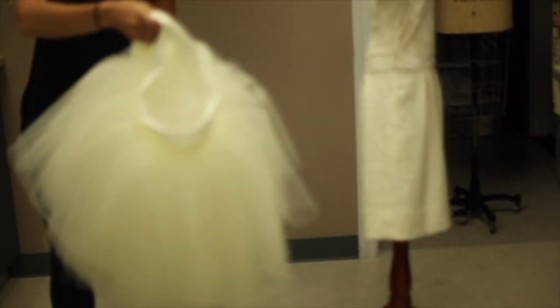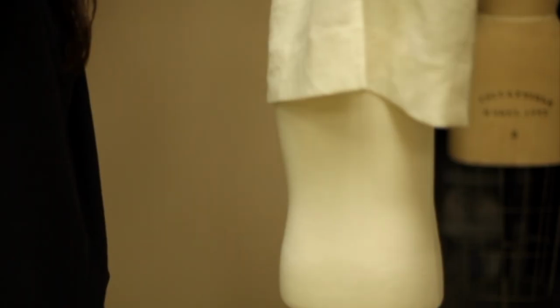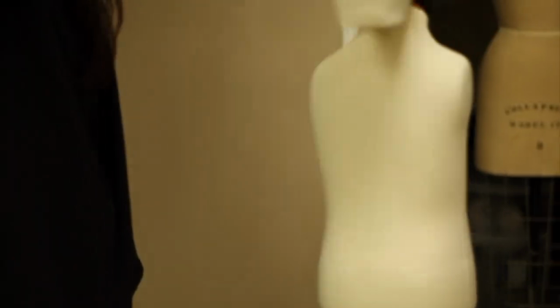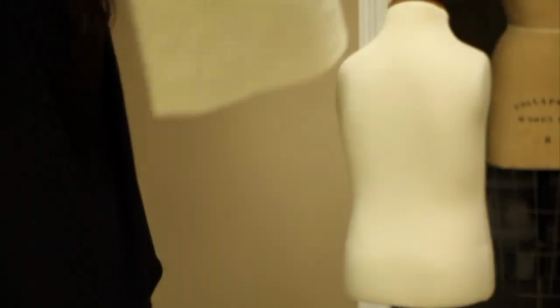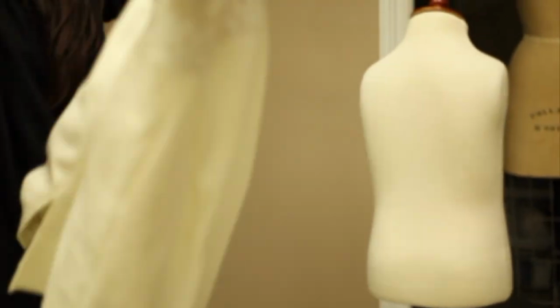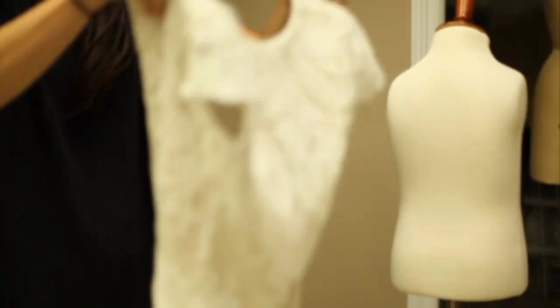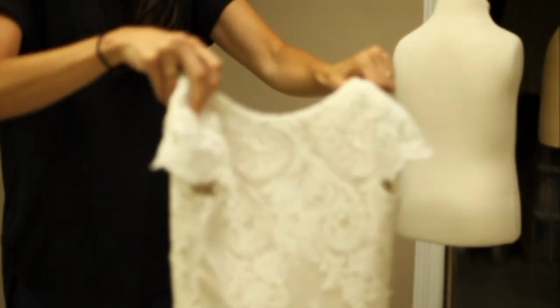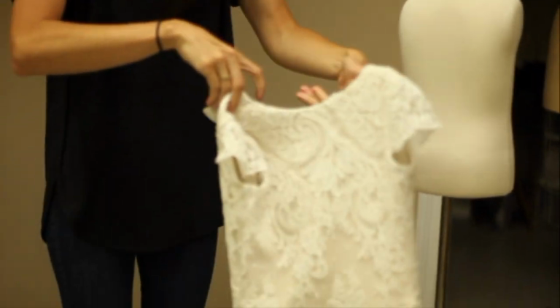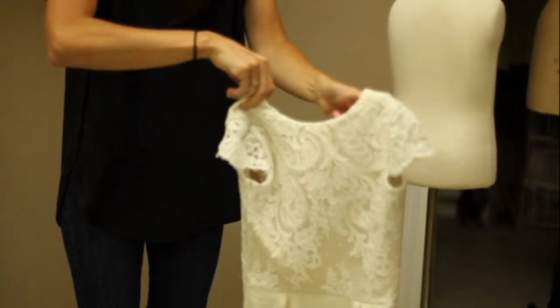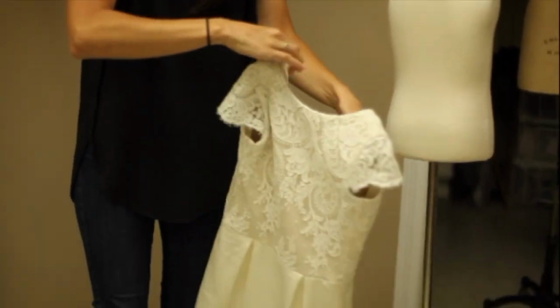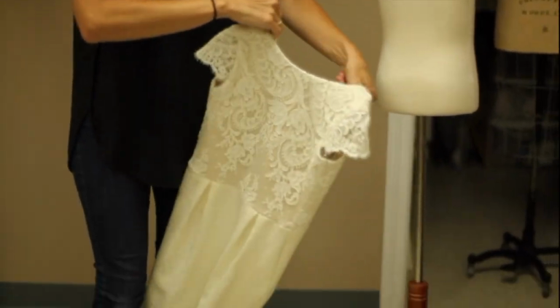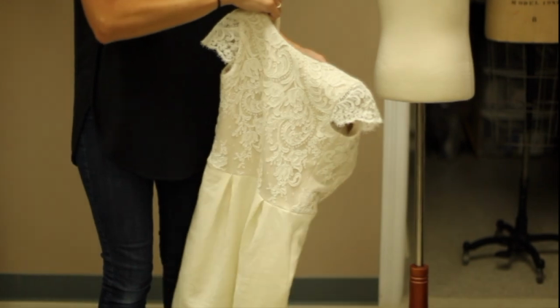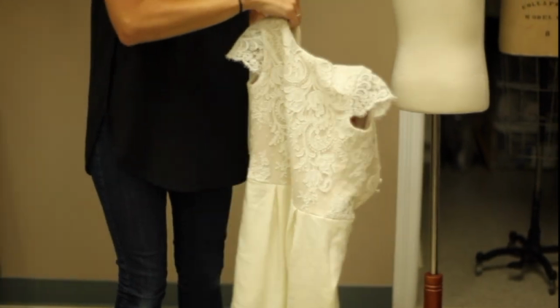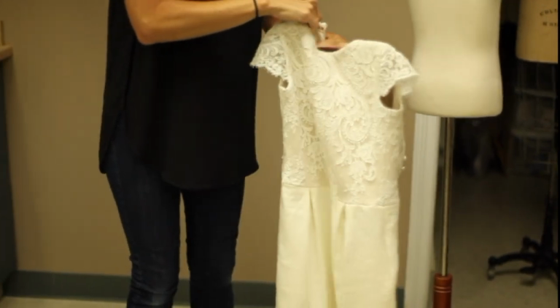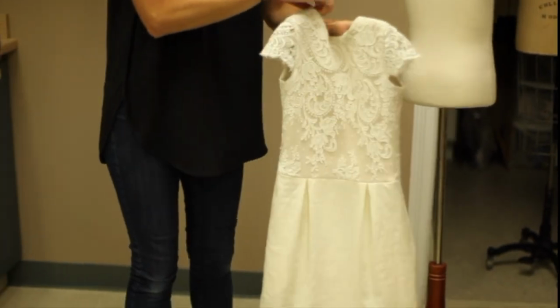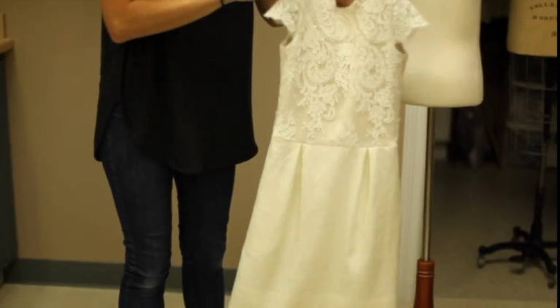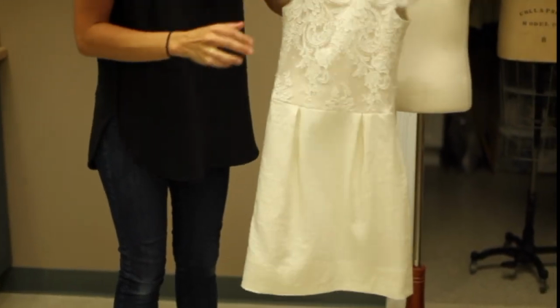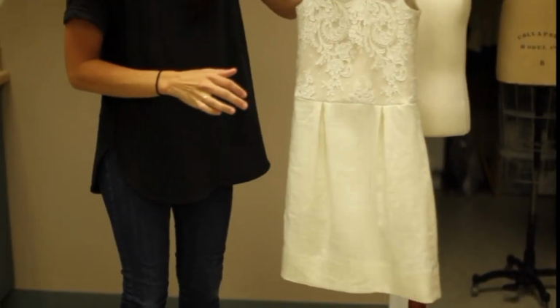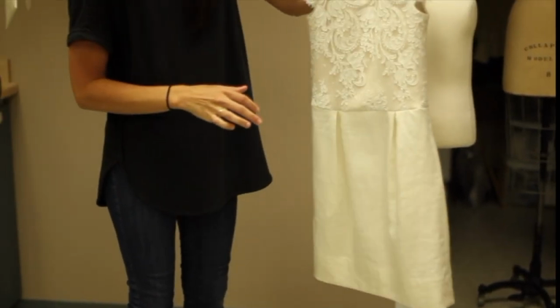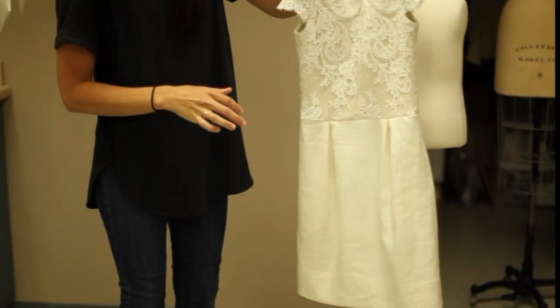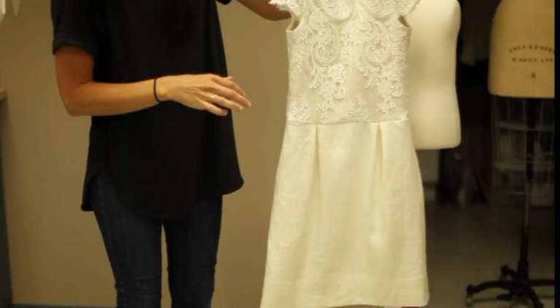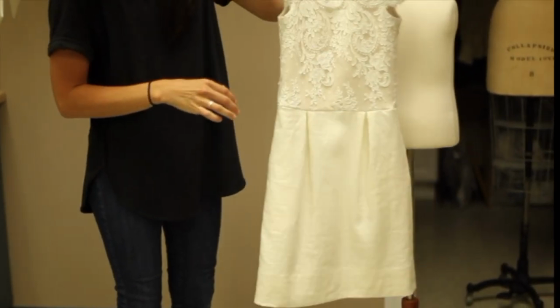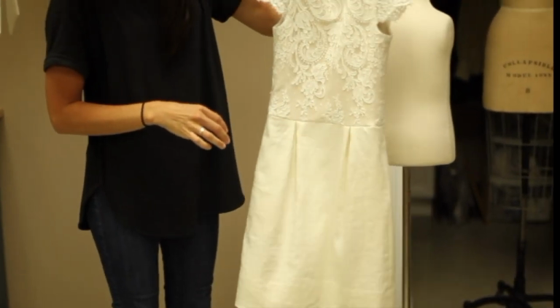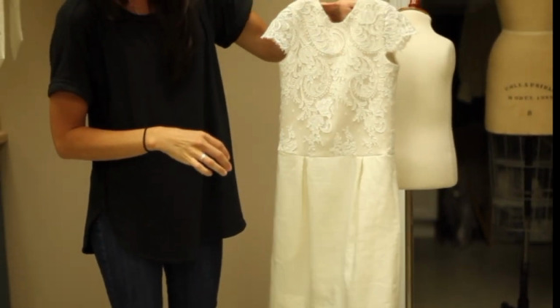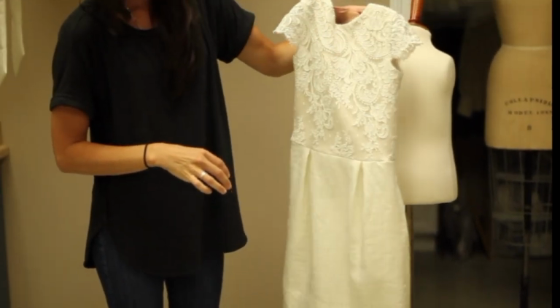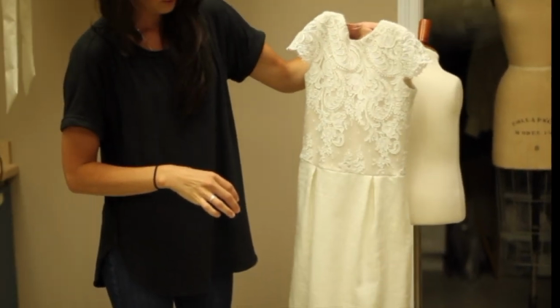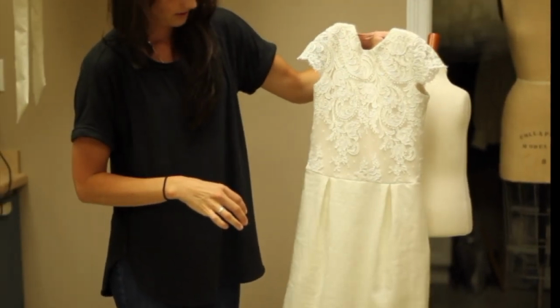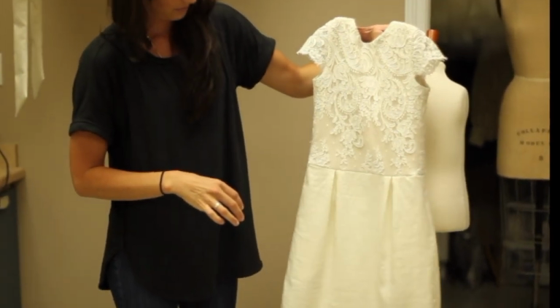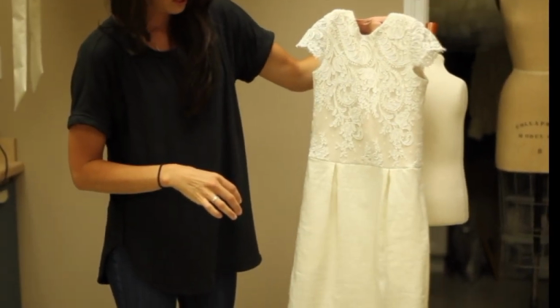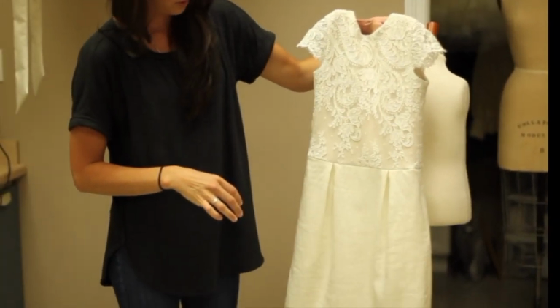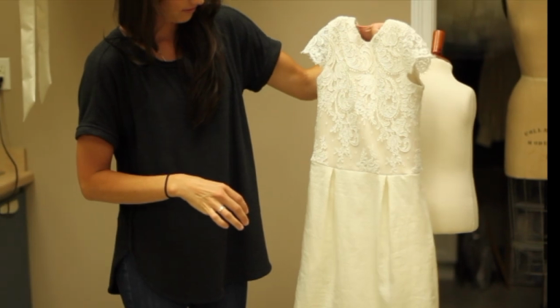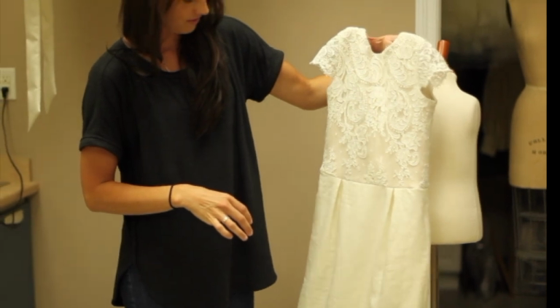I'll show you this. It has such a beautiful weight. The dress.